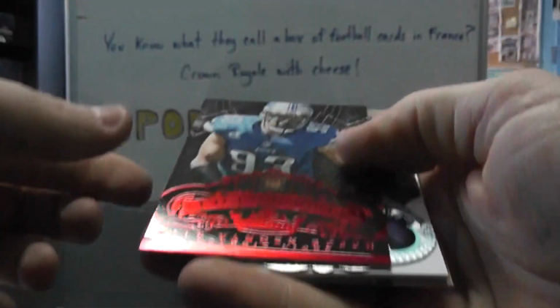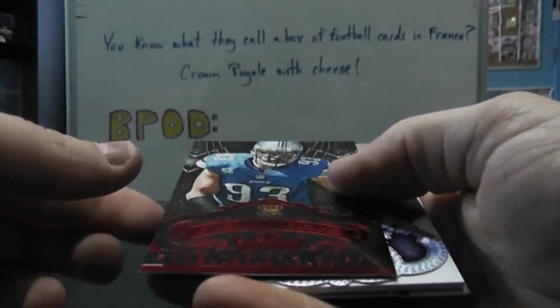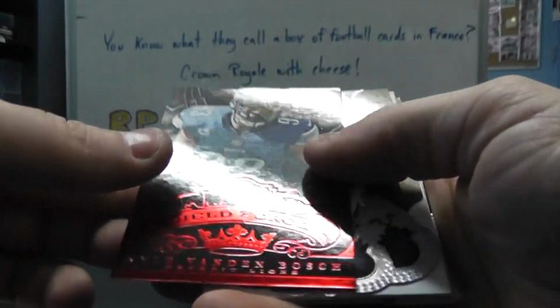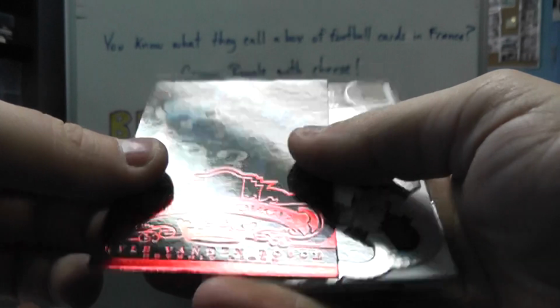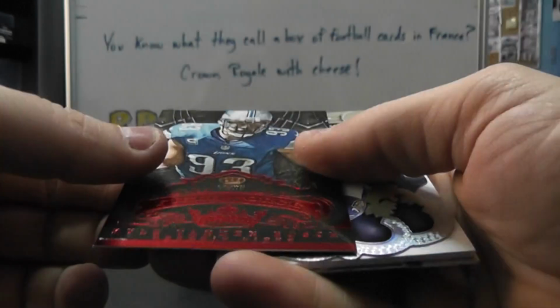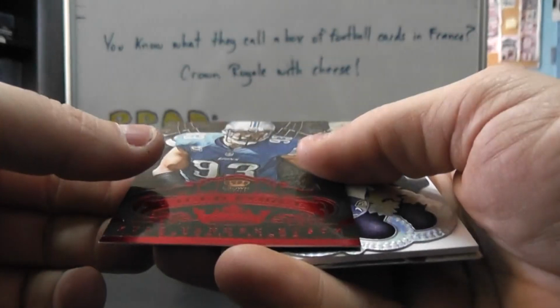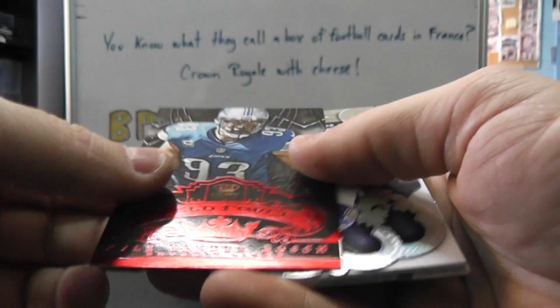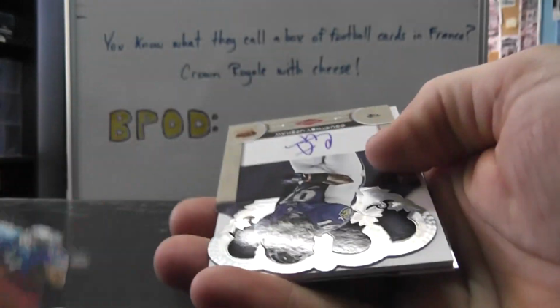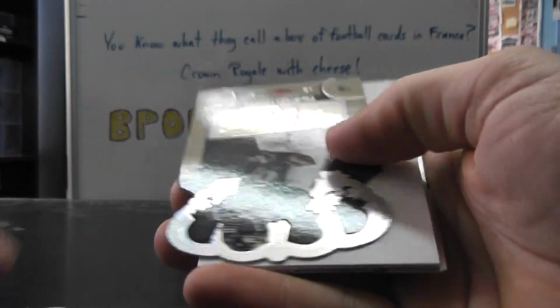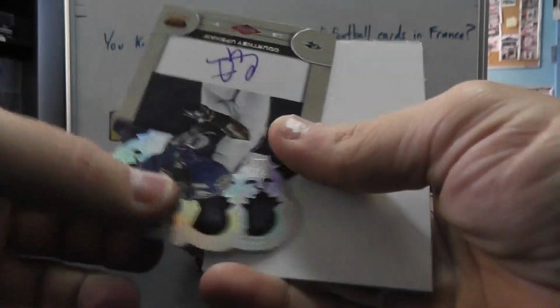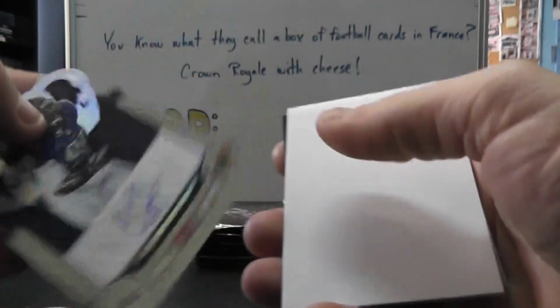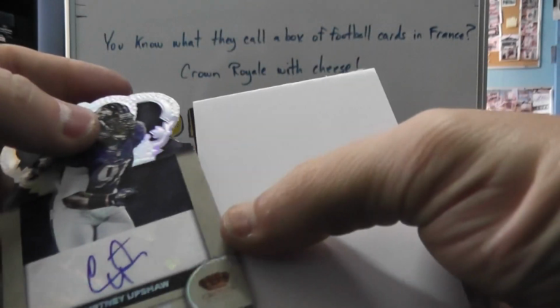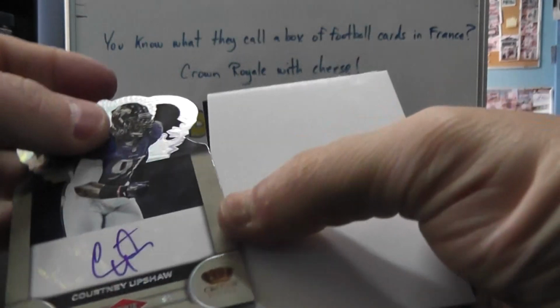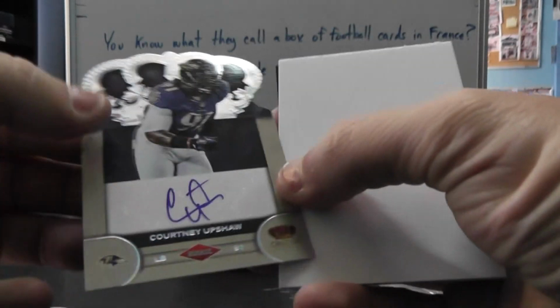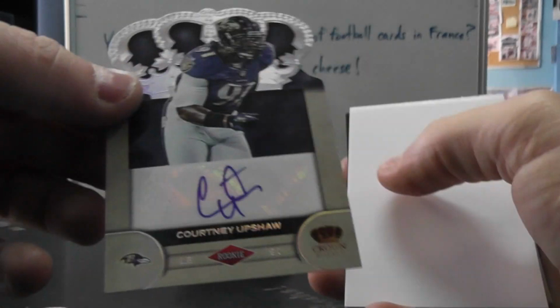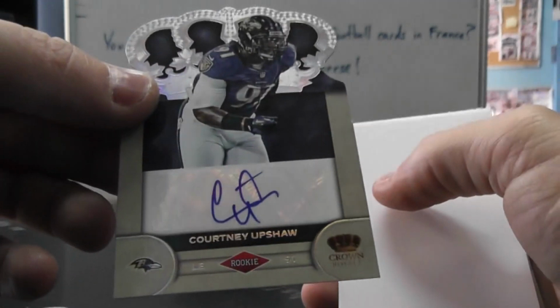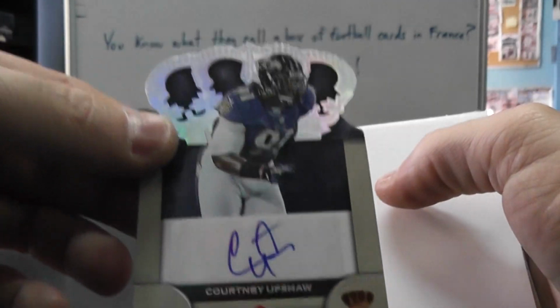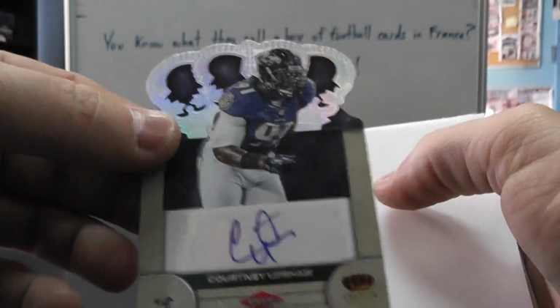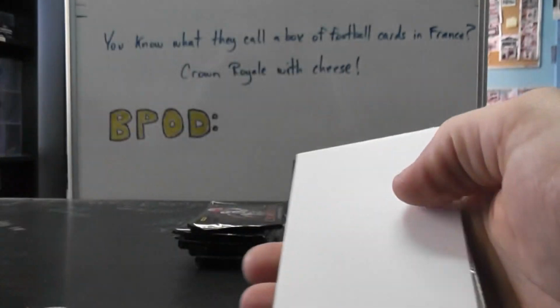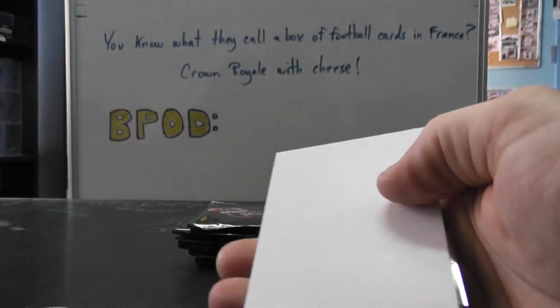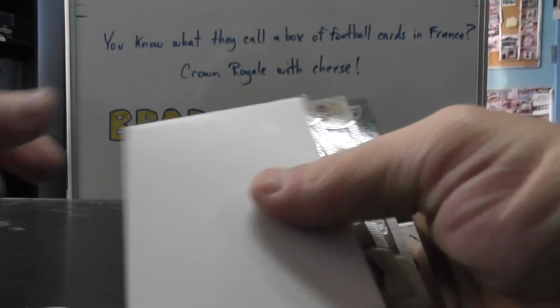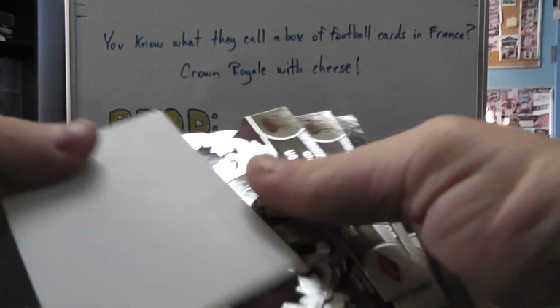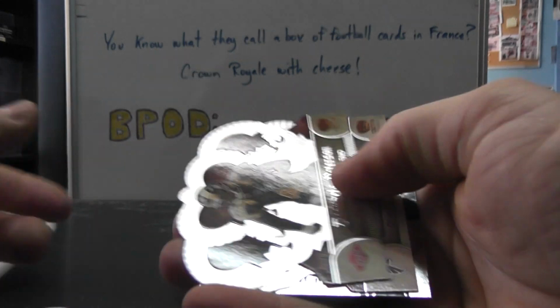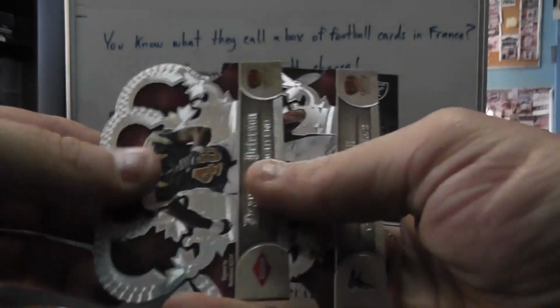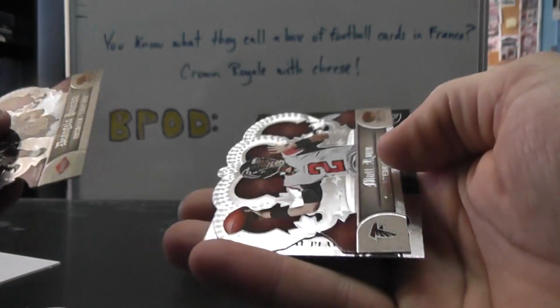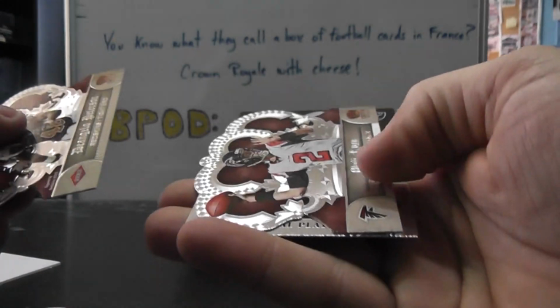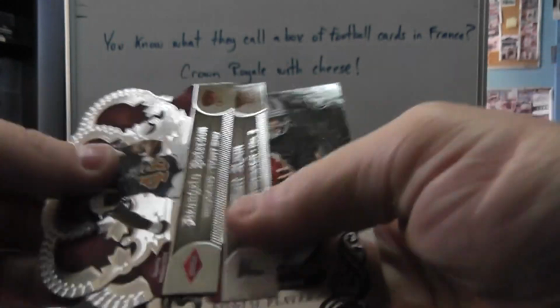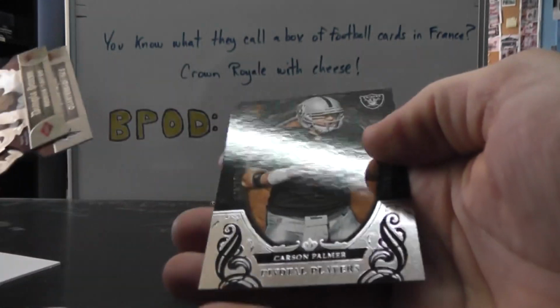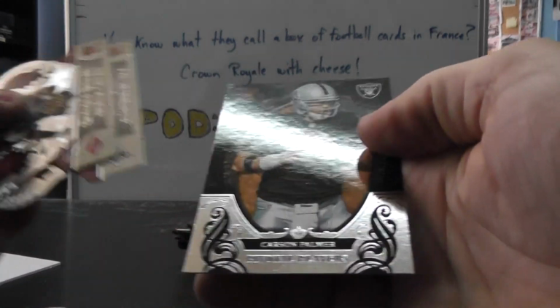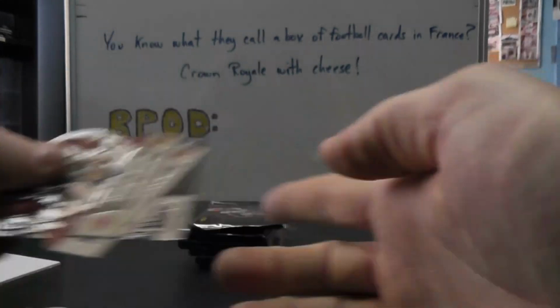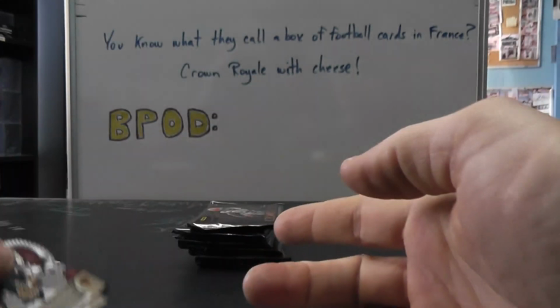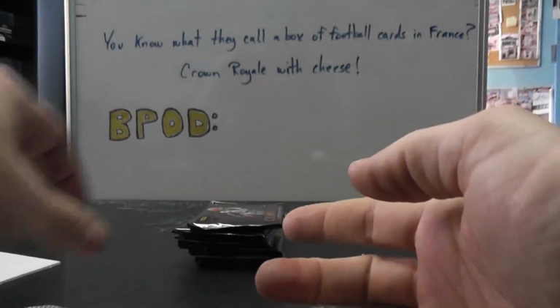Then we have Kyle Vandenbosch, Courtney Upshaw Autograph Die Cut, Matt Ryan, Carson Palmer.